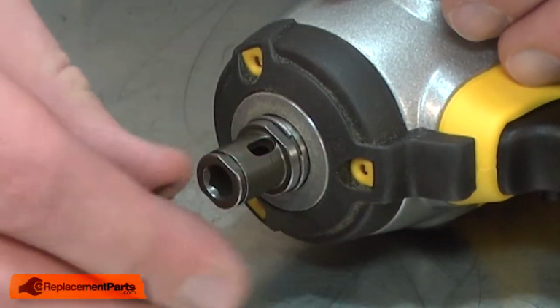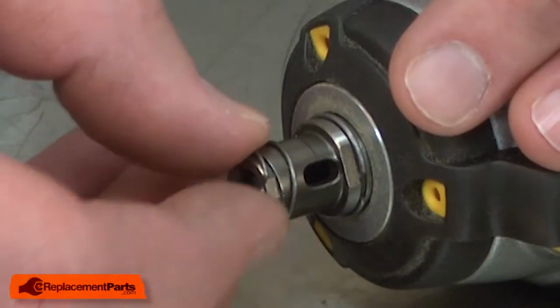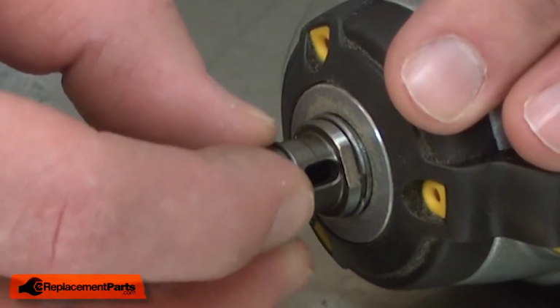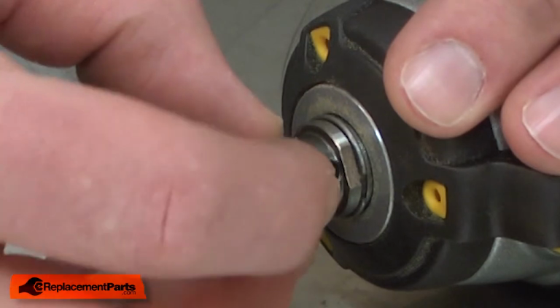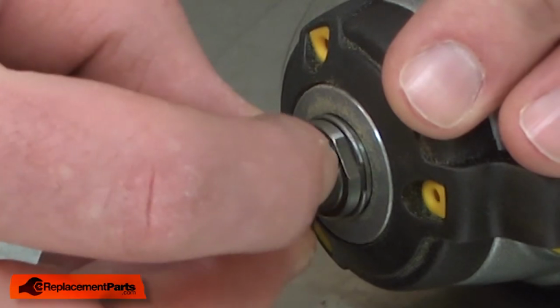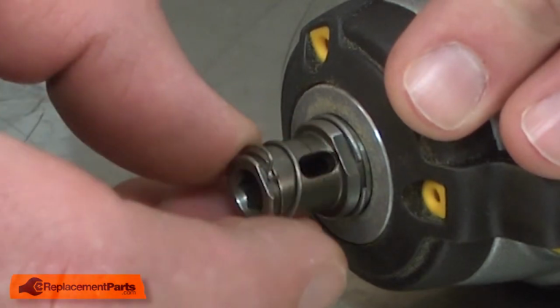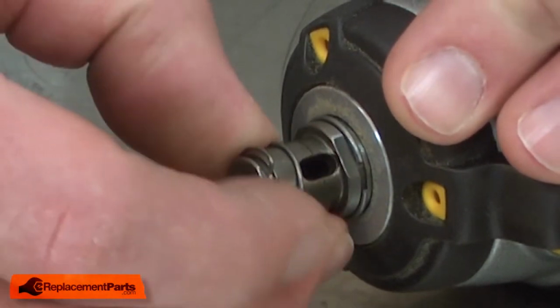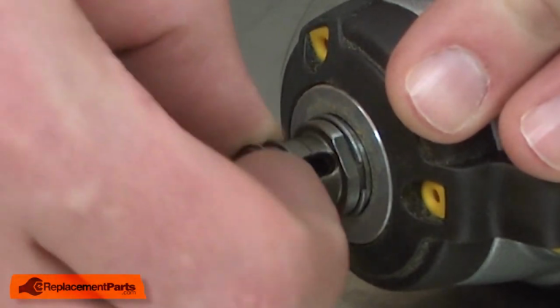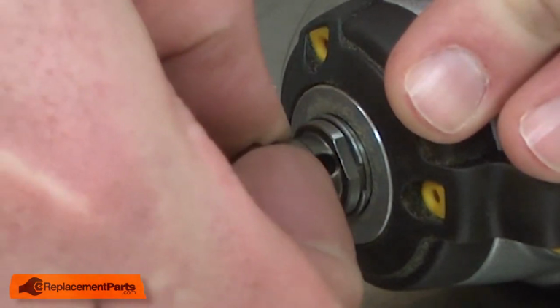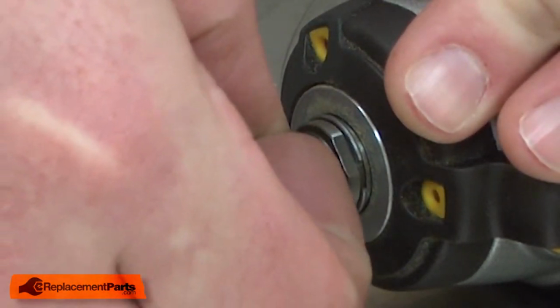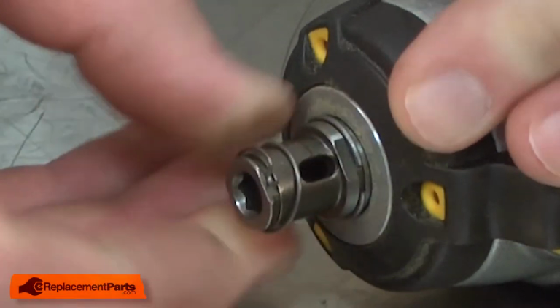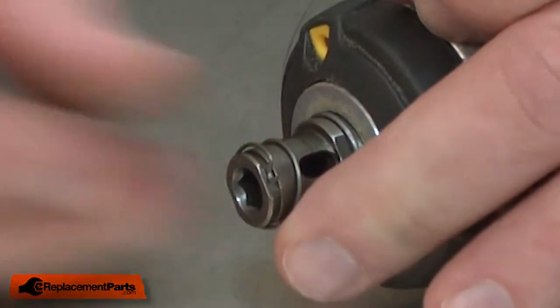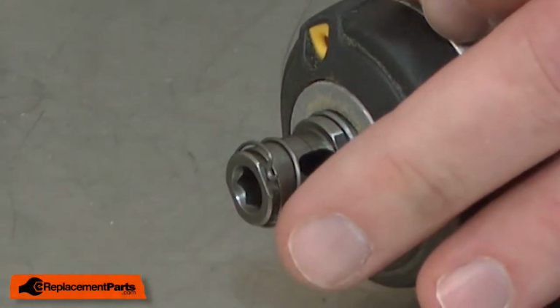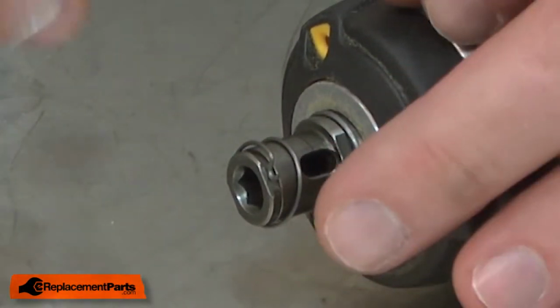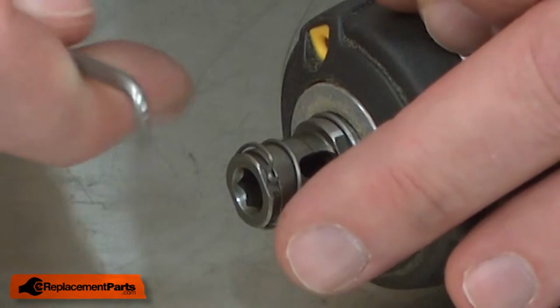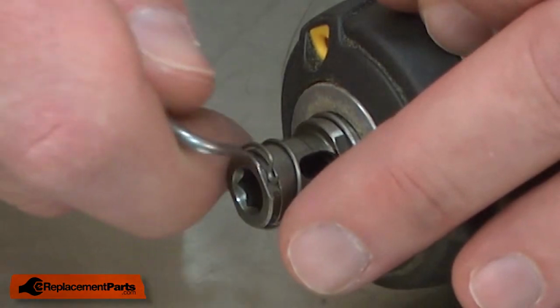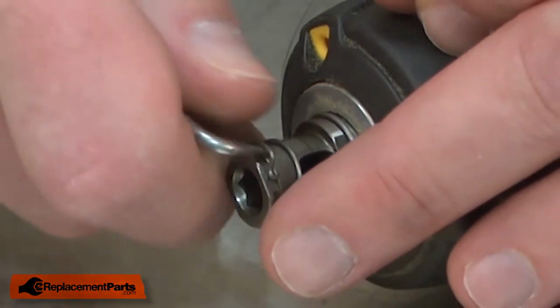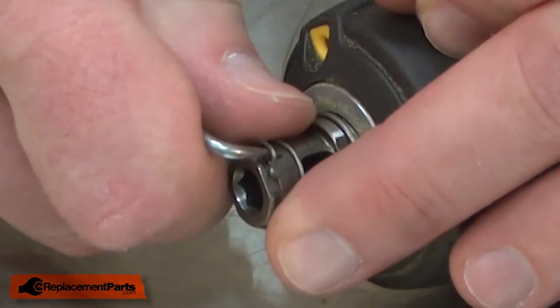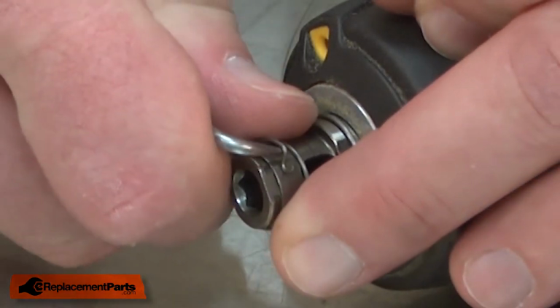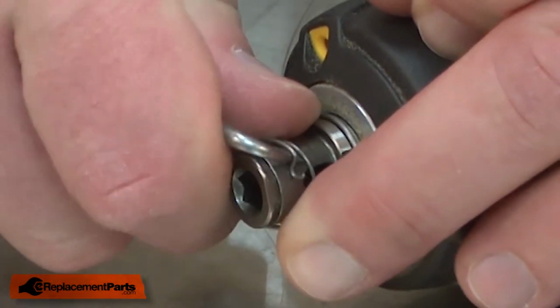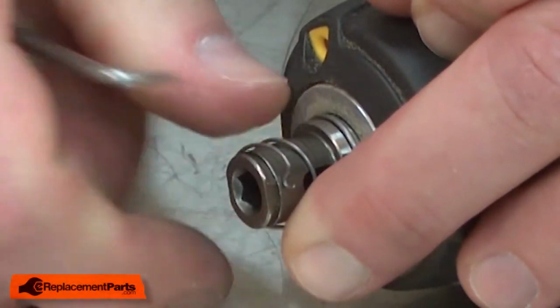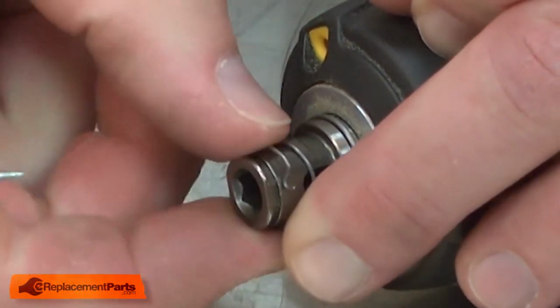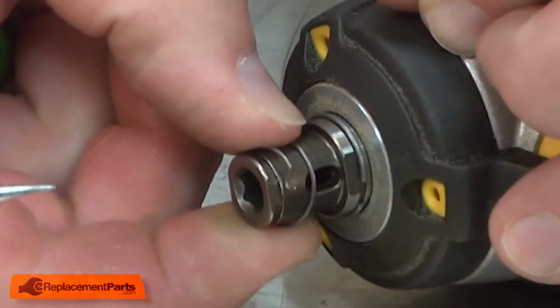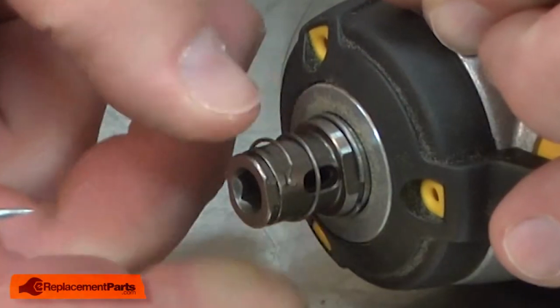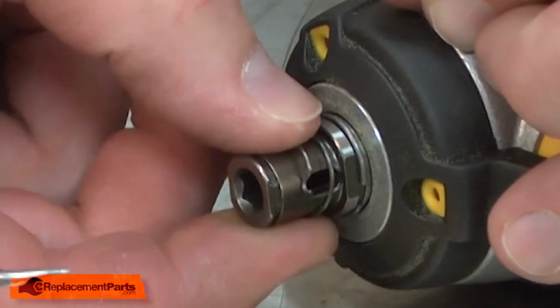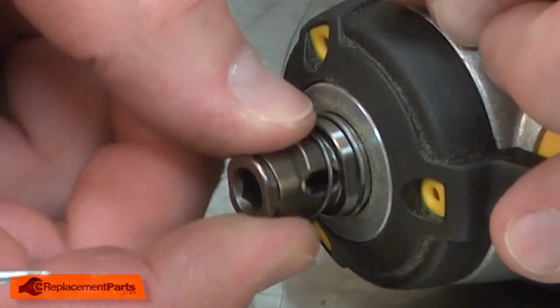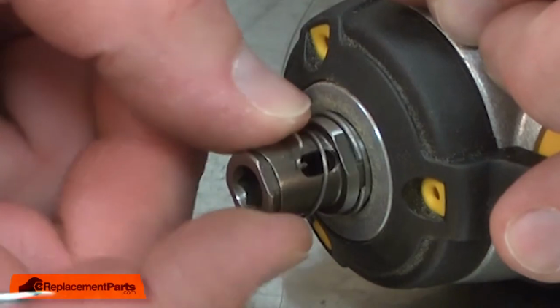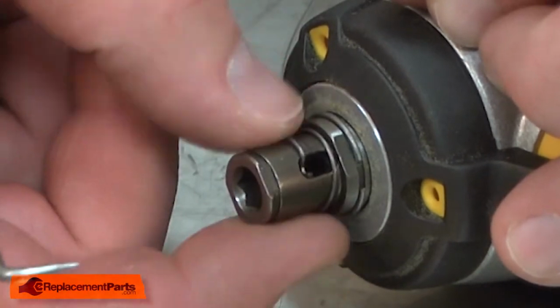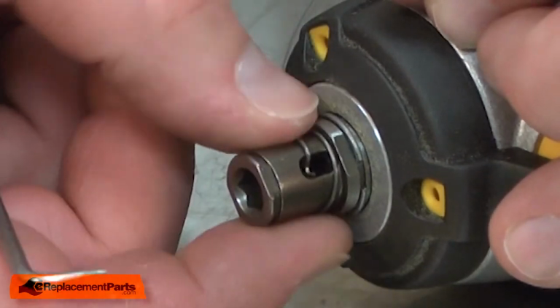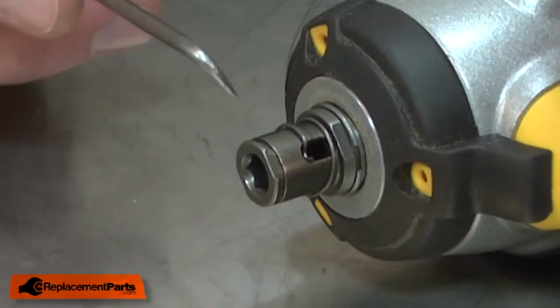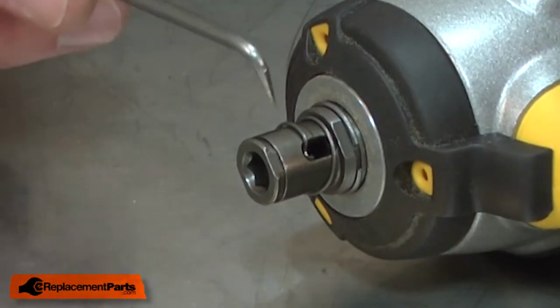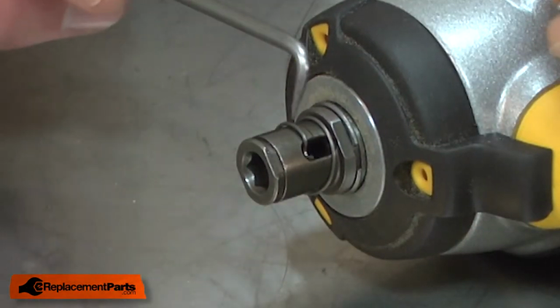Now I'll replace the spring. I'll align the crook in the spring with the hole for the steel ball in the spindle. Now I'll install the steel ball.